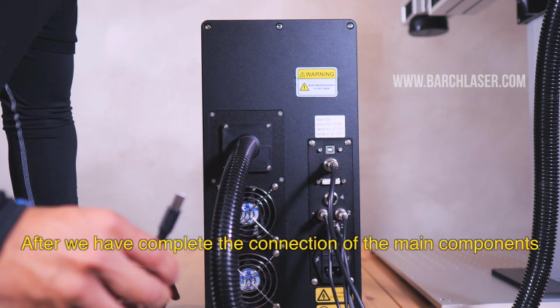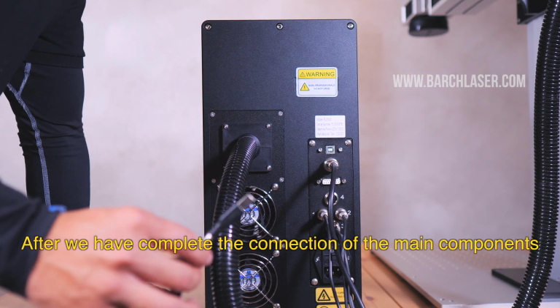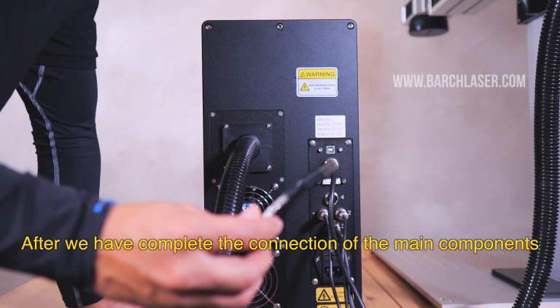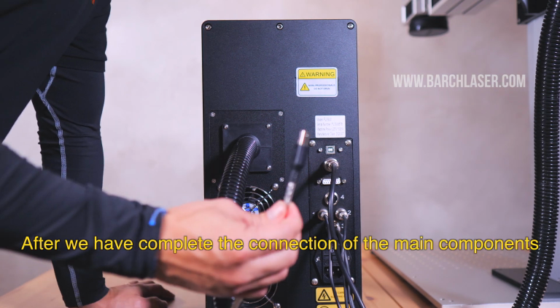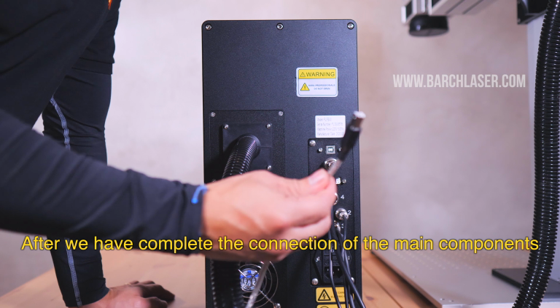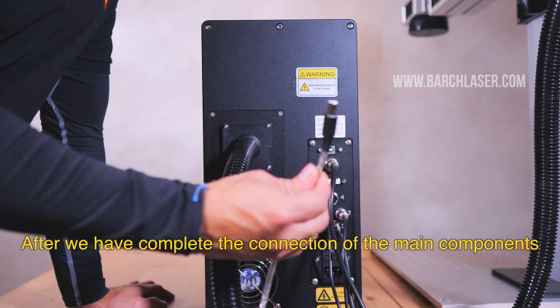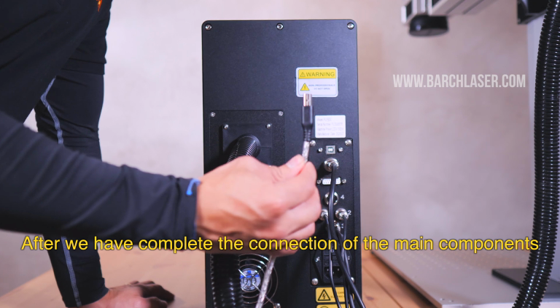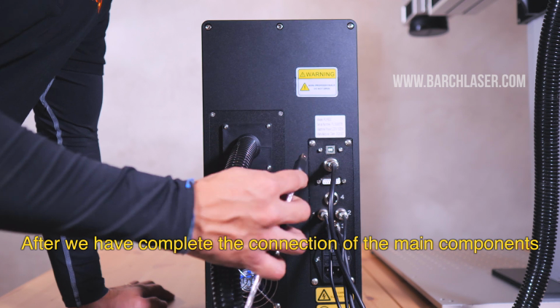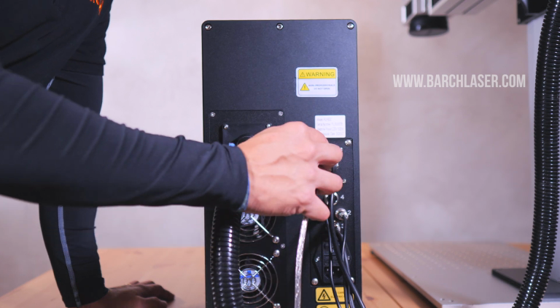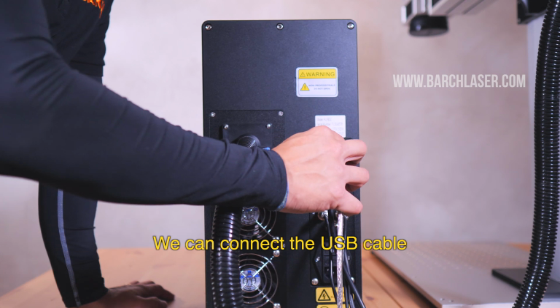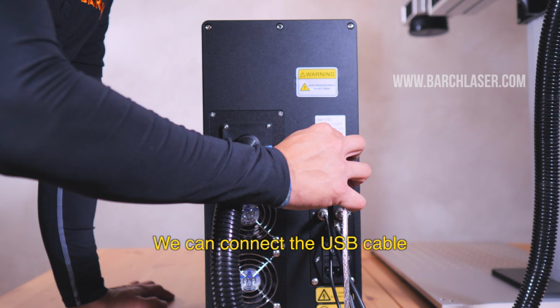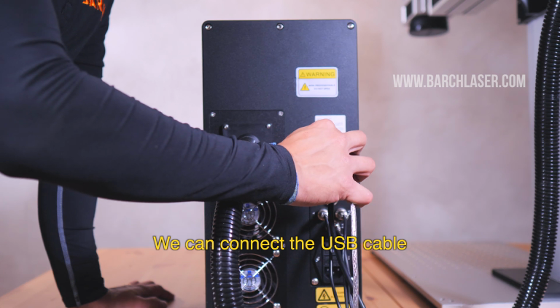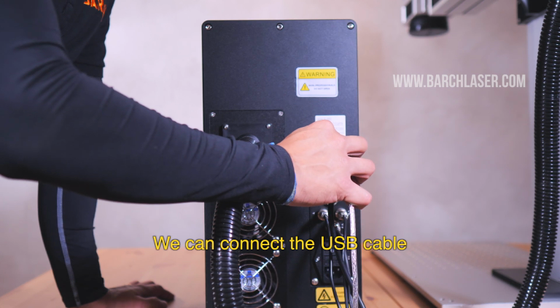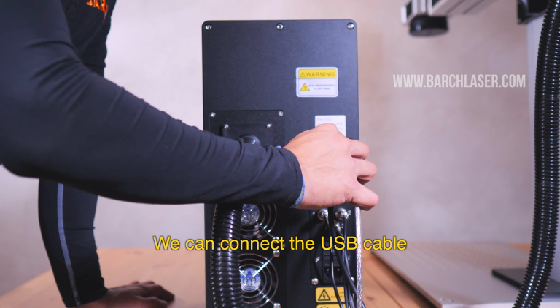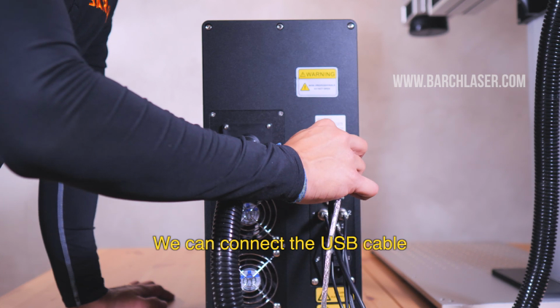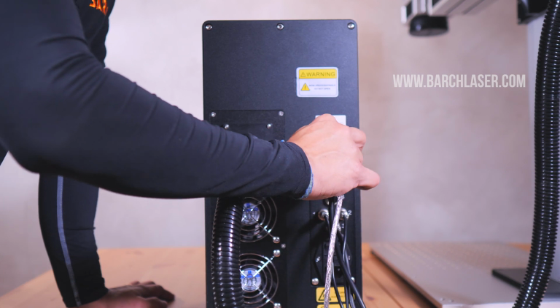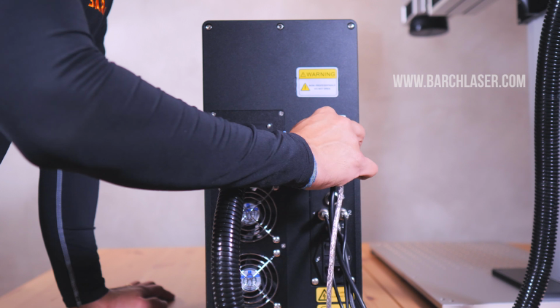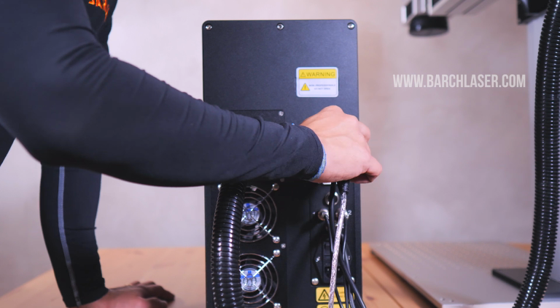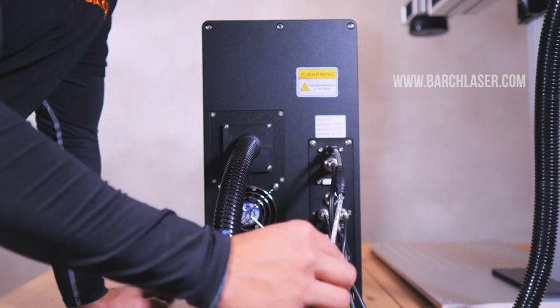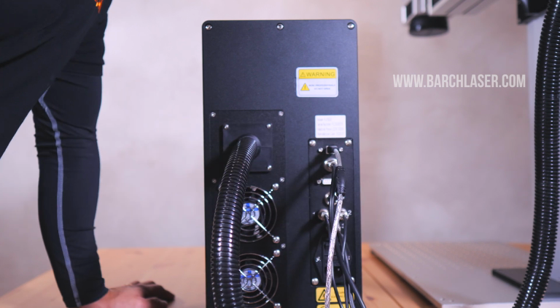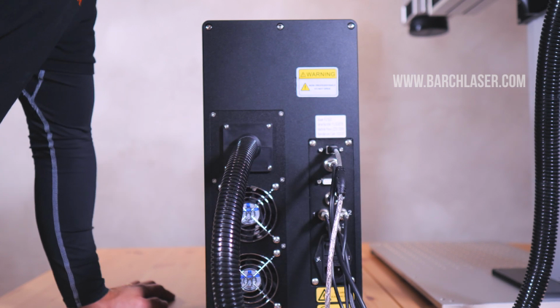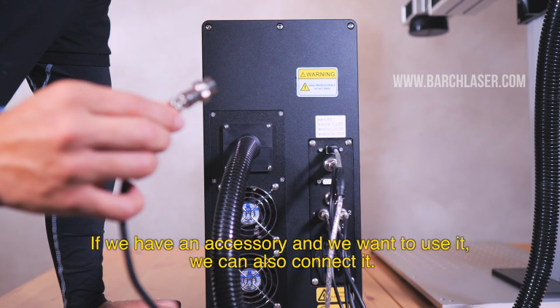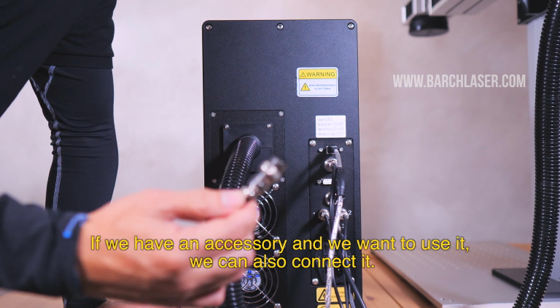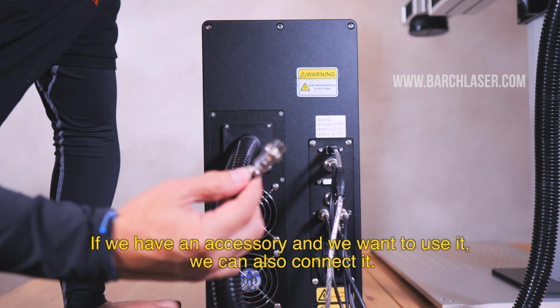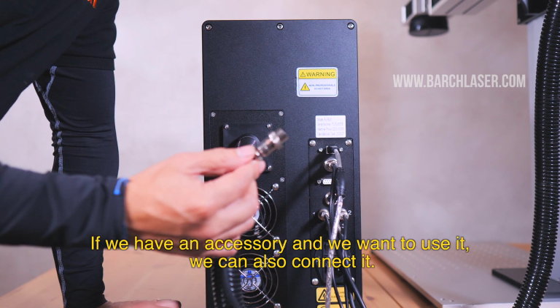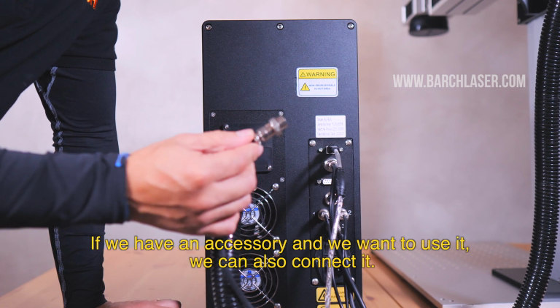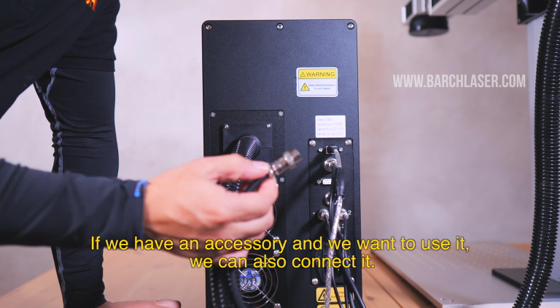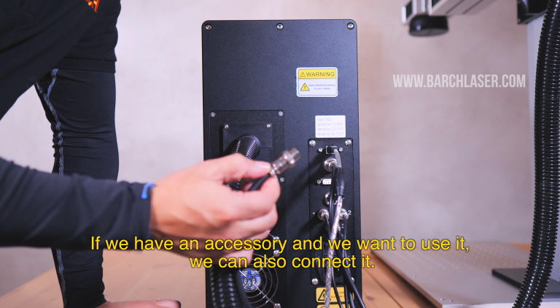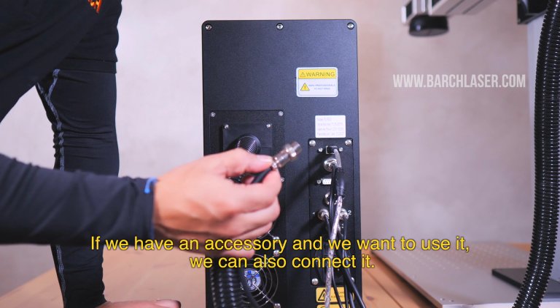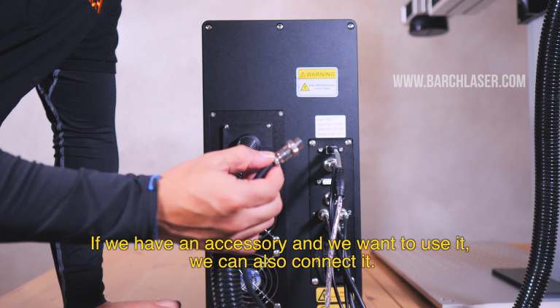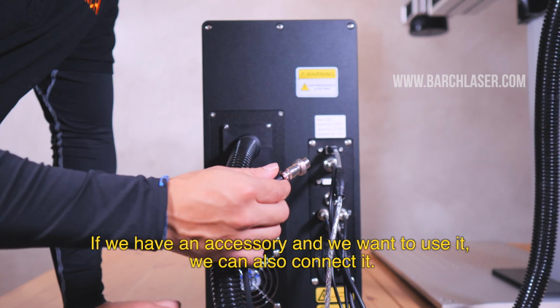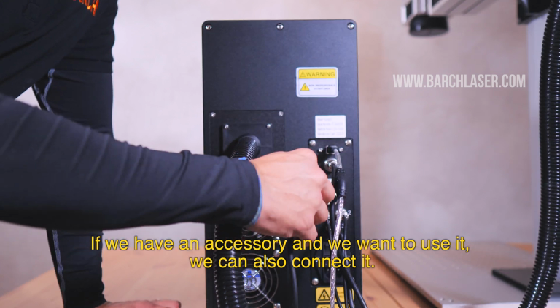After we have completed the connections of the main components, we can connect the USB cable. If we have an accessory and we want to use it, we can also connect it.